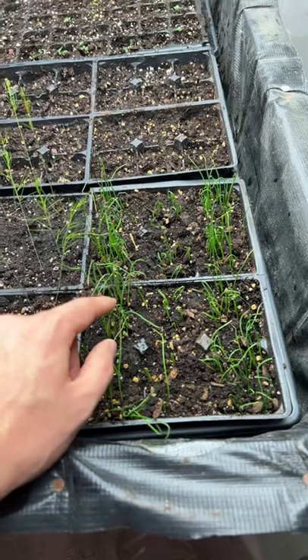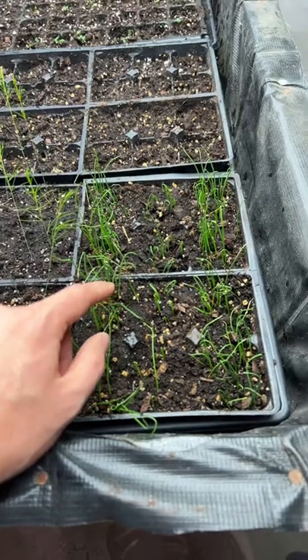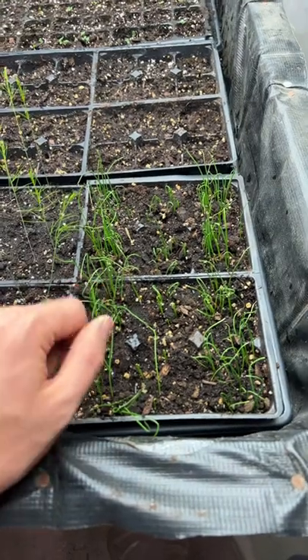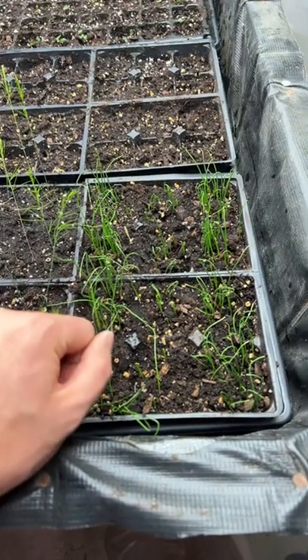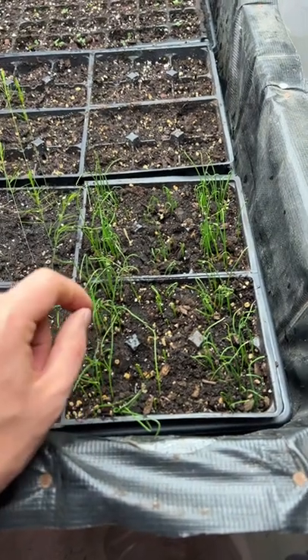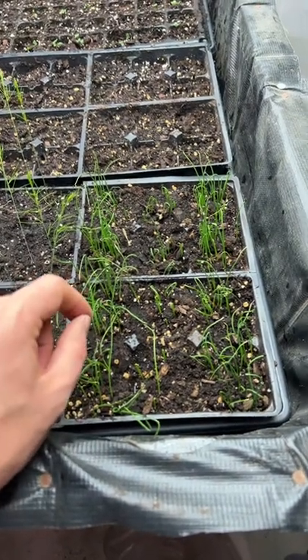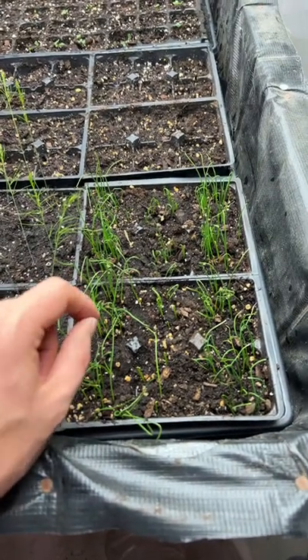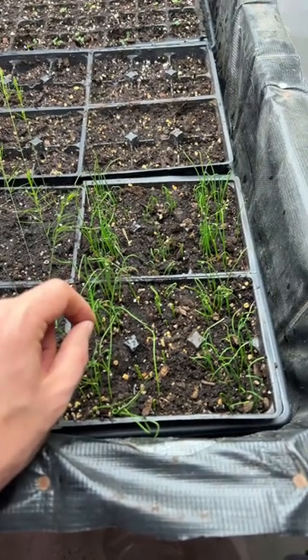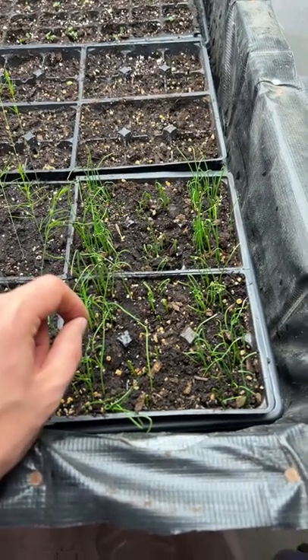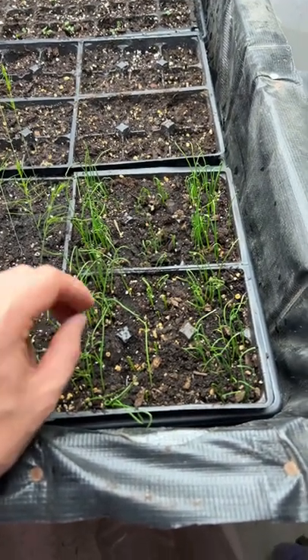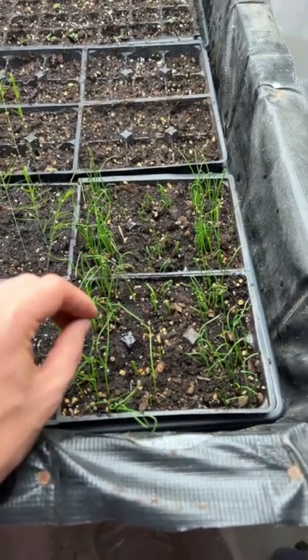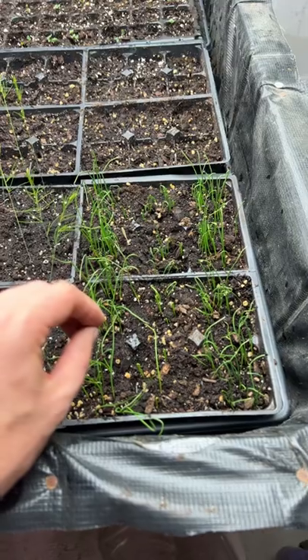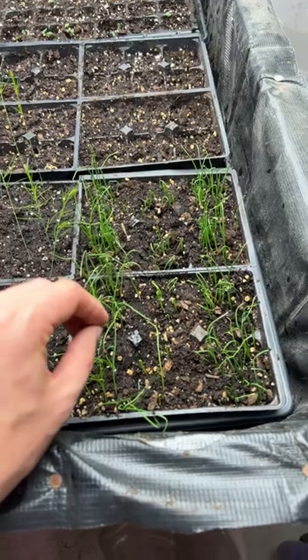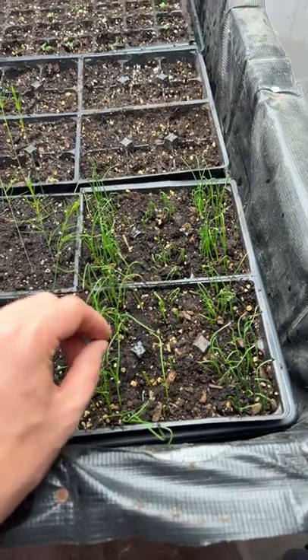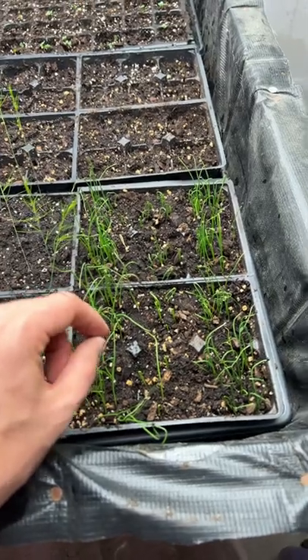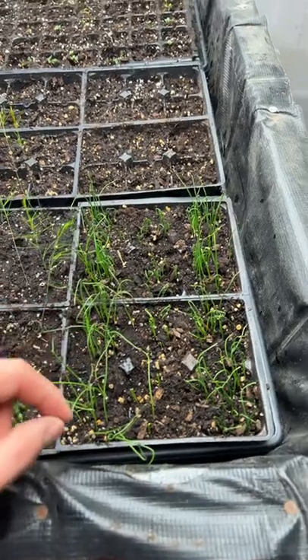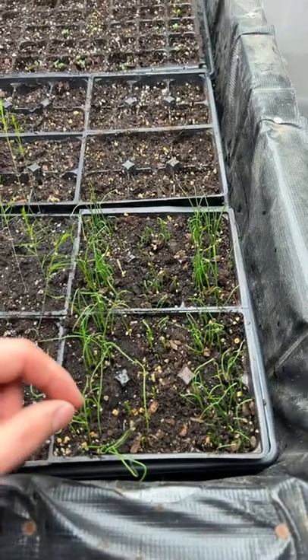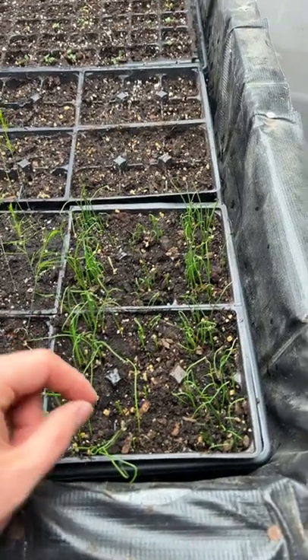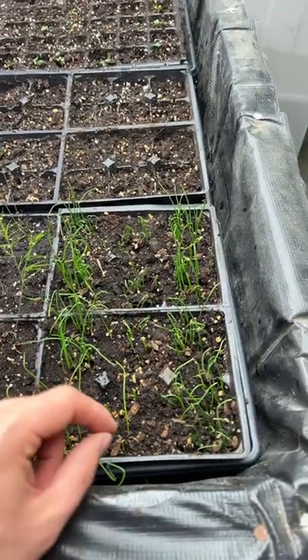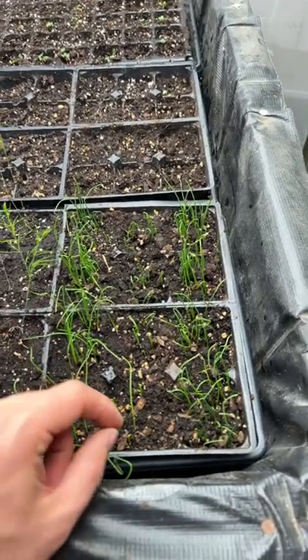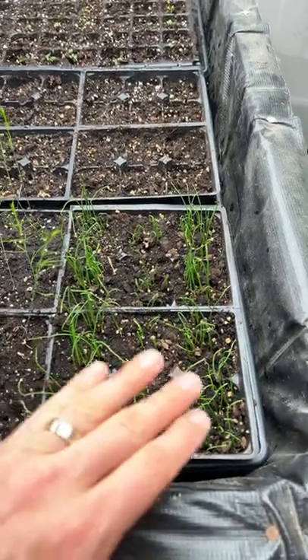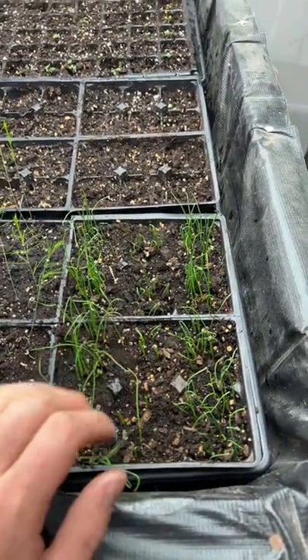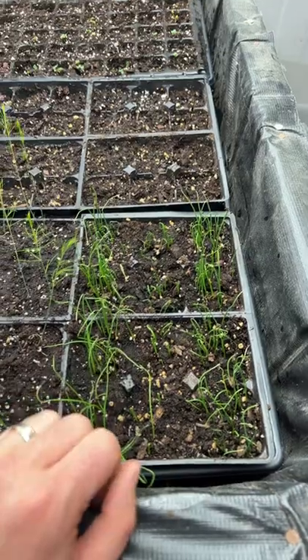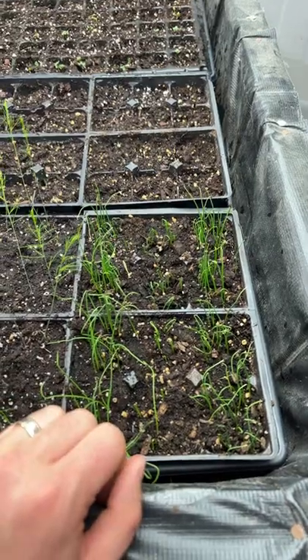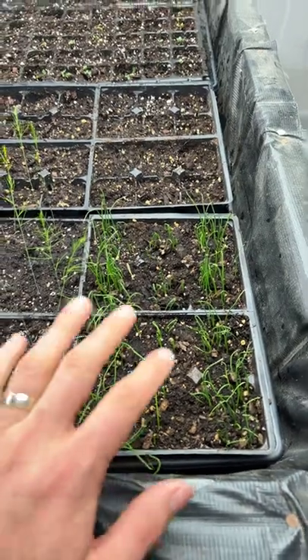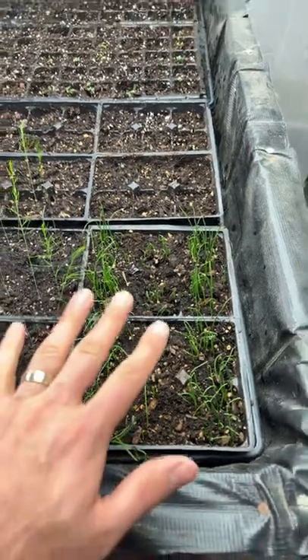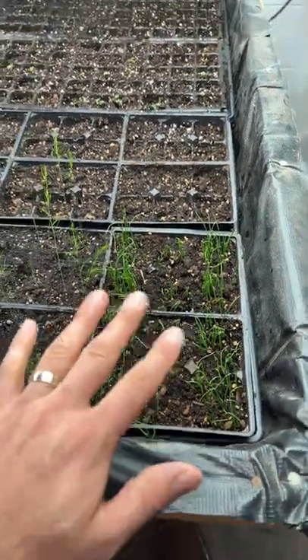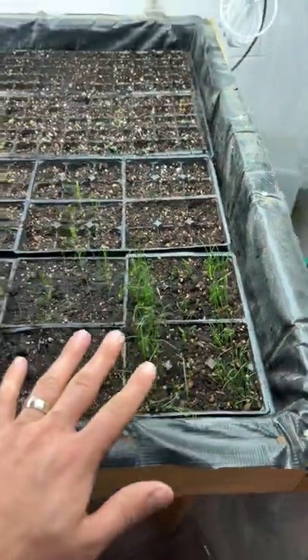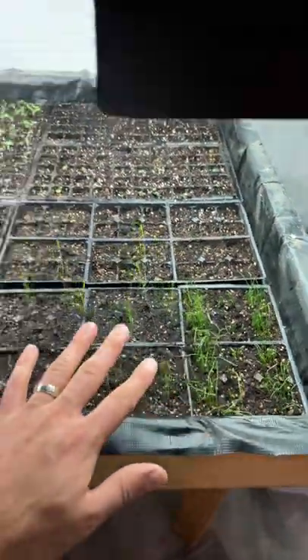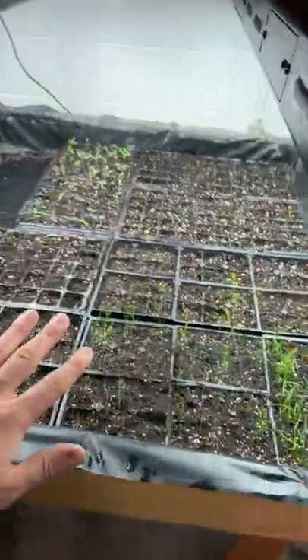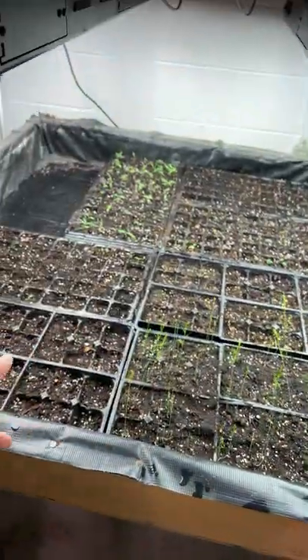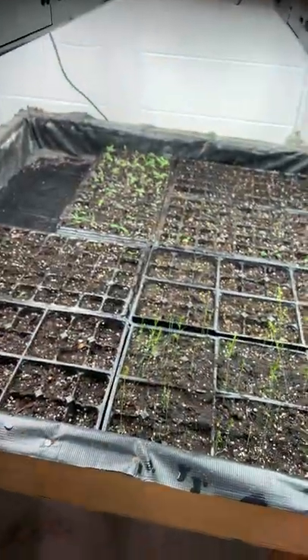When it comes time to planting in the garden, we'll simply separate out each plant. They have really thick, wiry roots, and that allows us to plant each plant out, really limiting the amount of transplant shock, while still conserving the most amount of space under our grower lights.